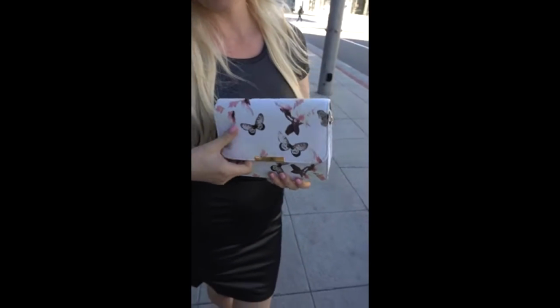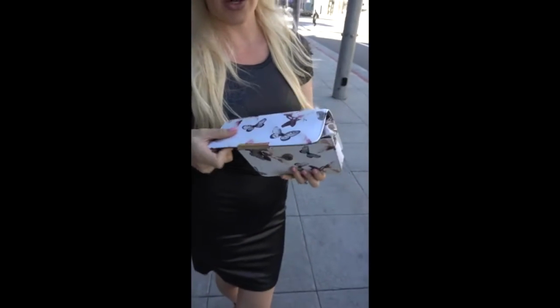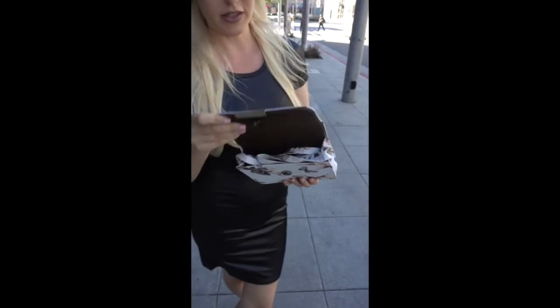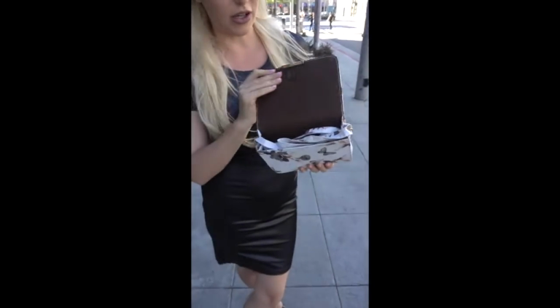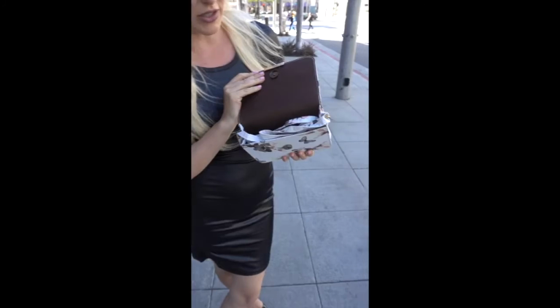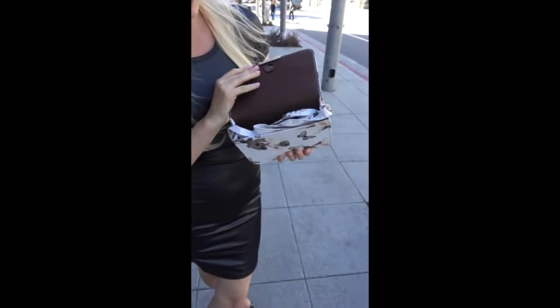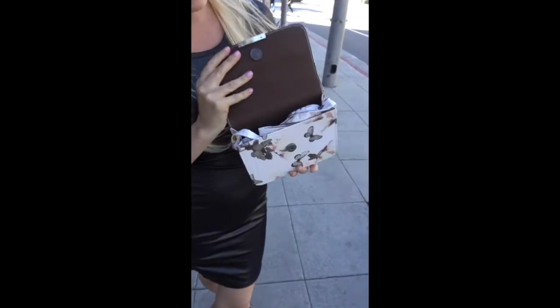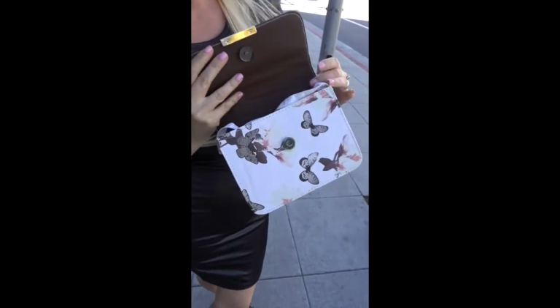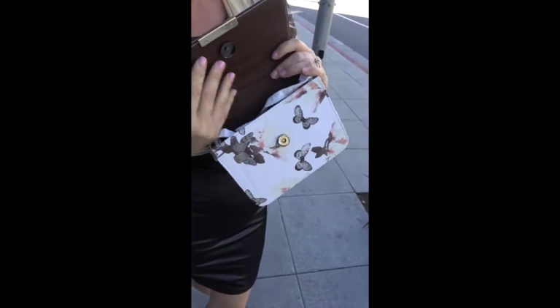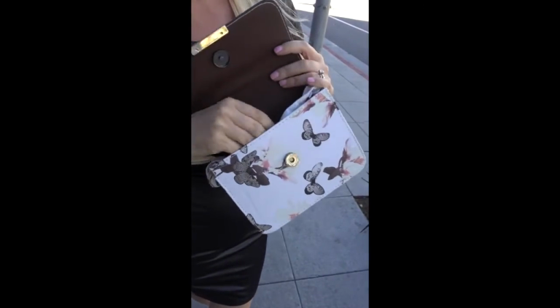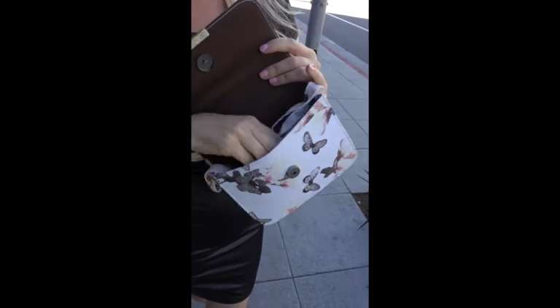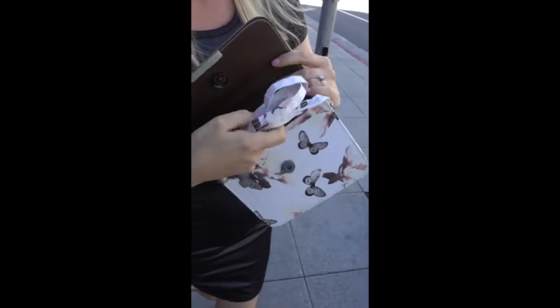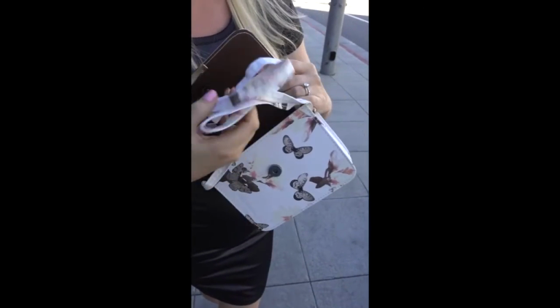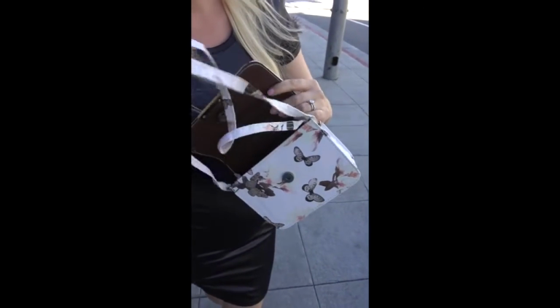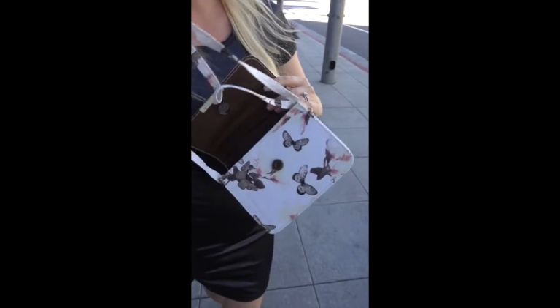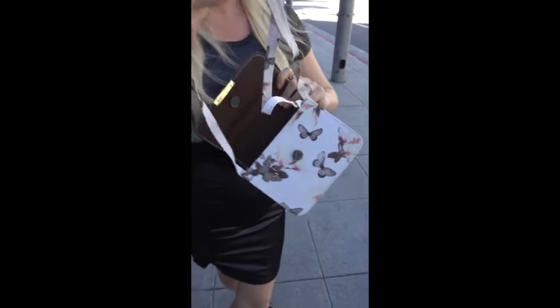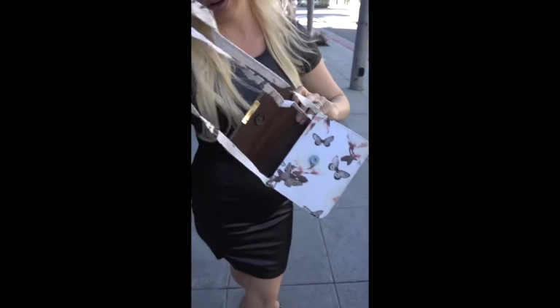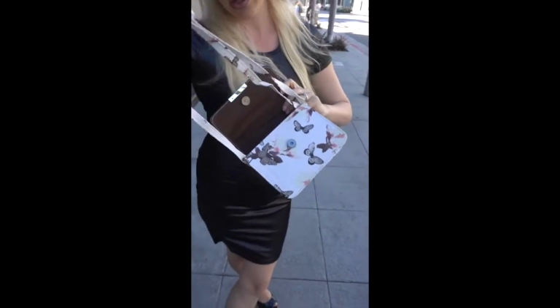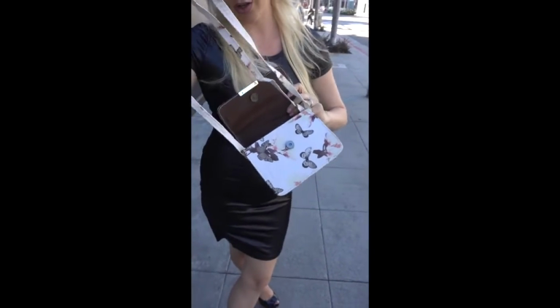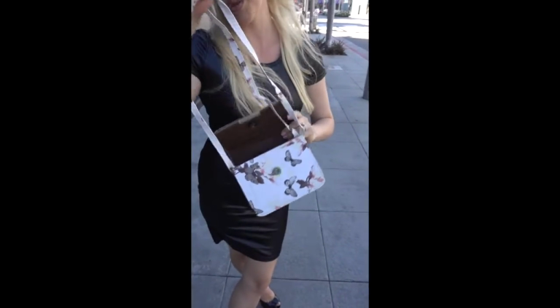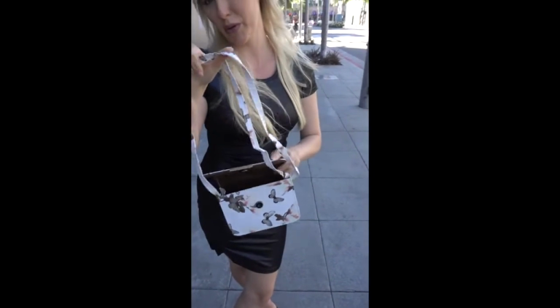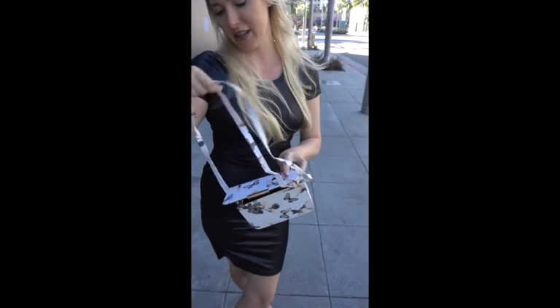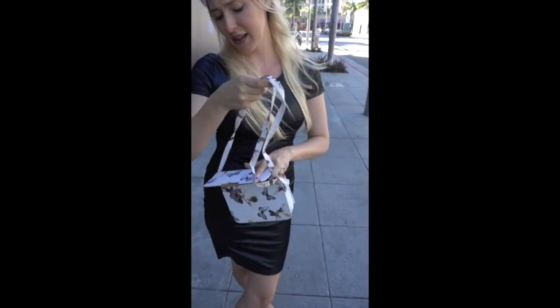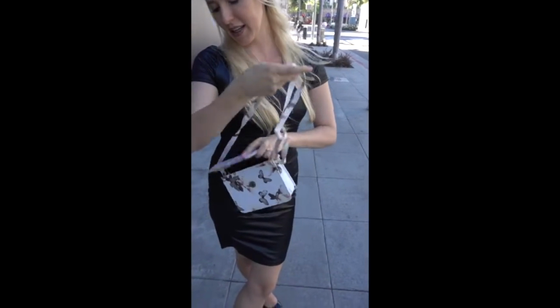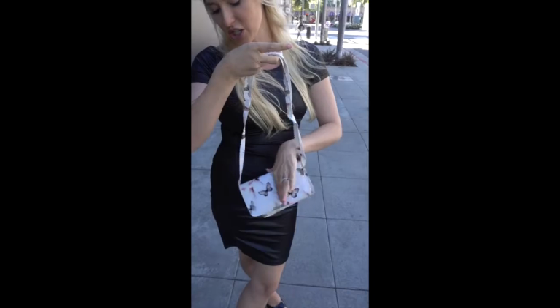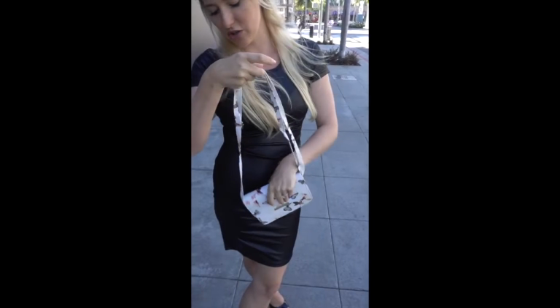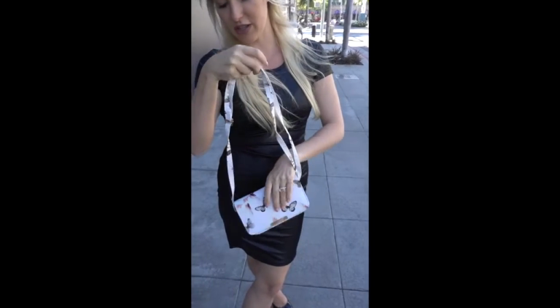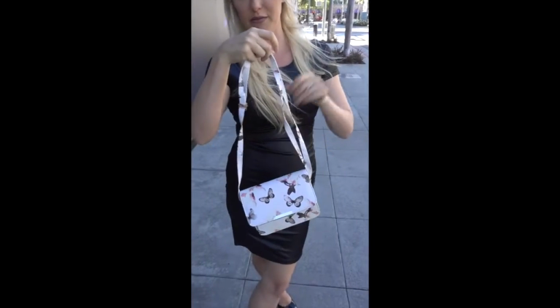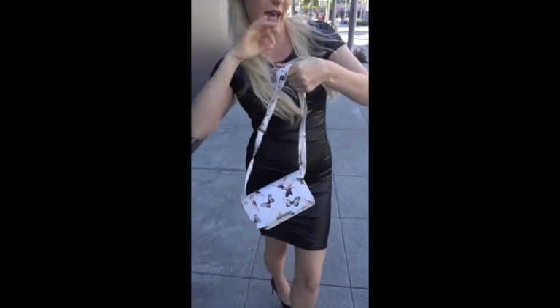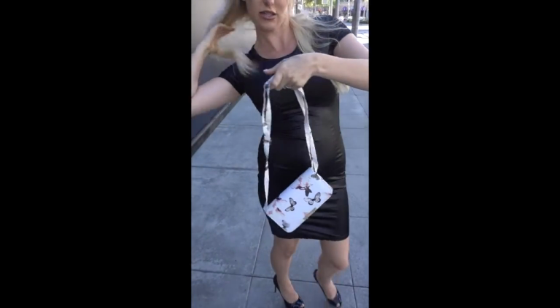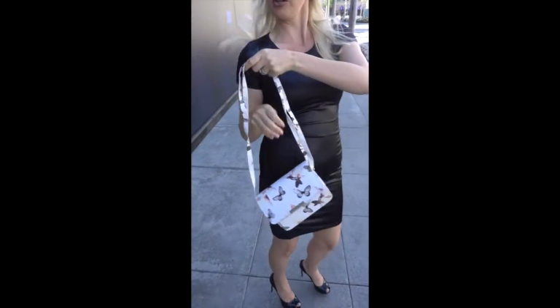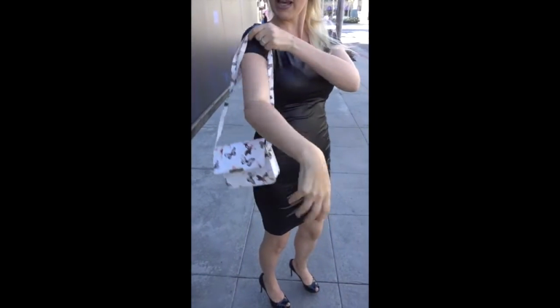So this is how it looks inside. It has a little strap for if you don't want to wear it like a clutch — just like a bag, a shoulder bag.